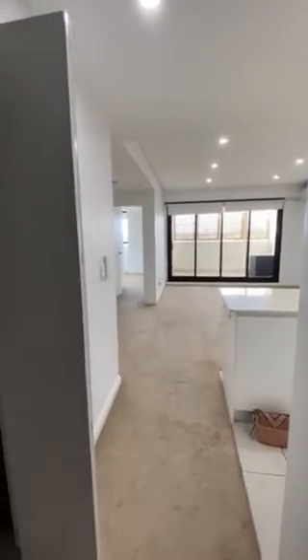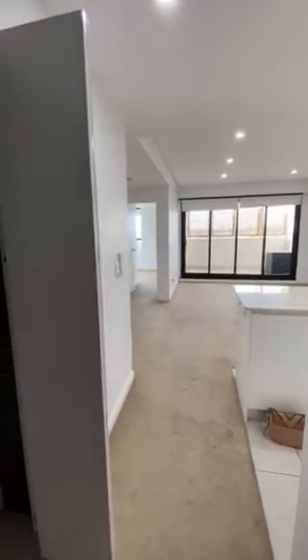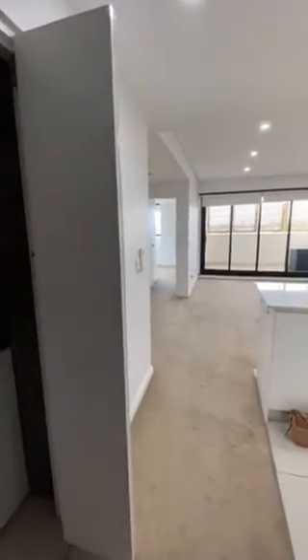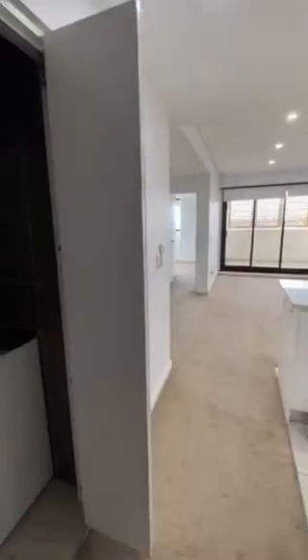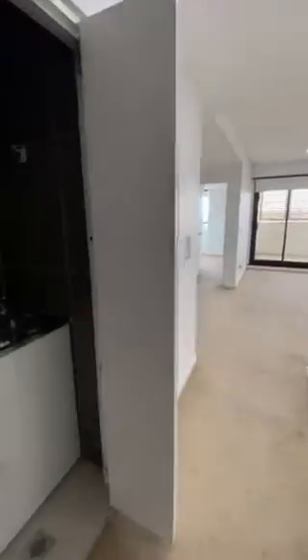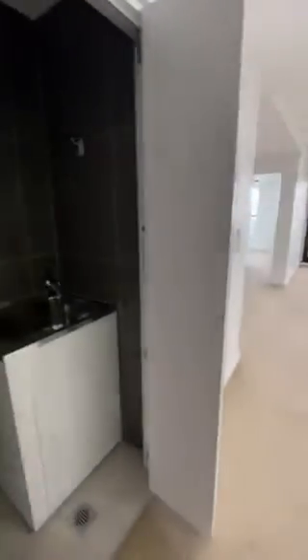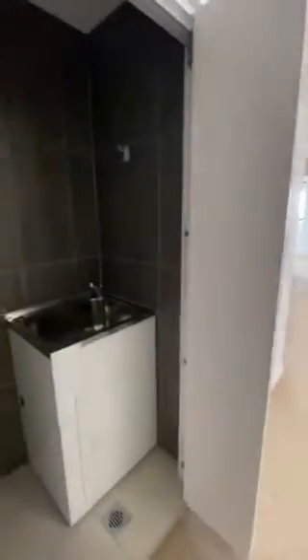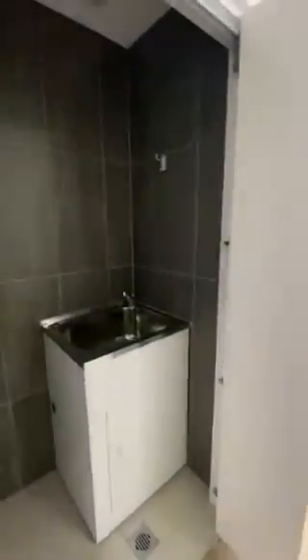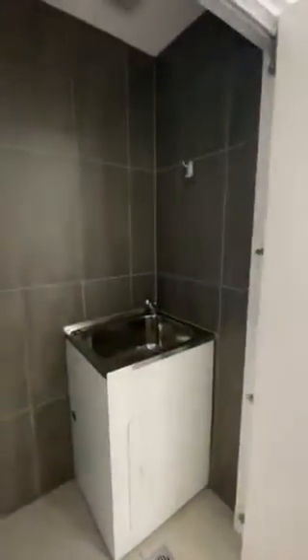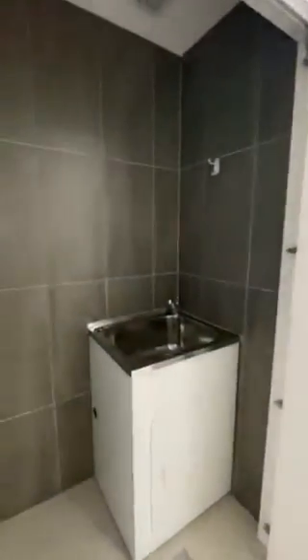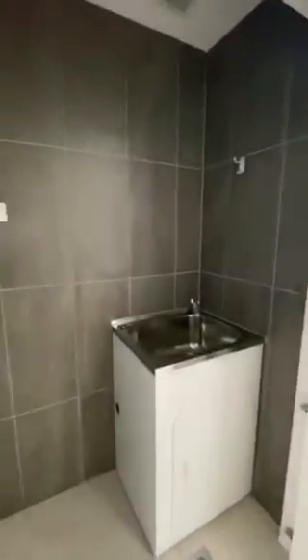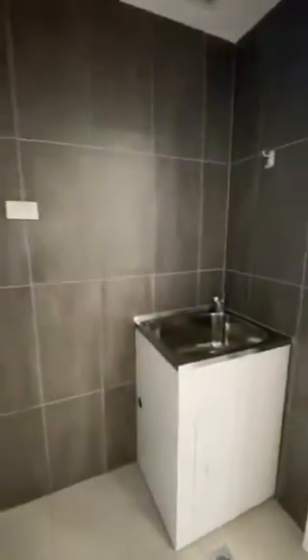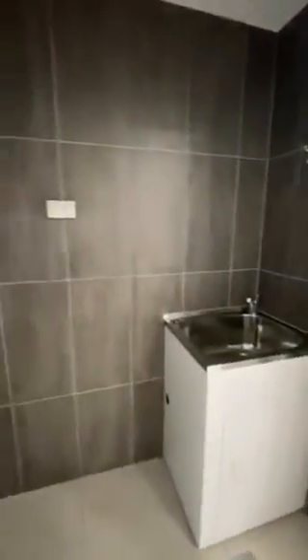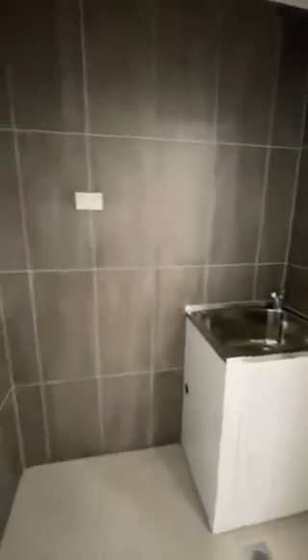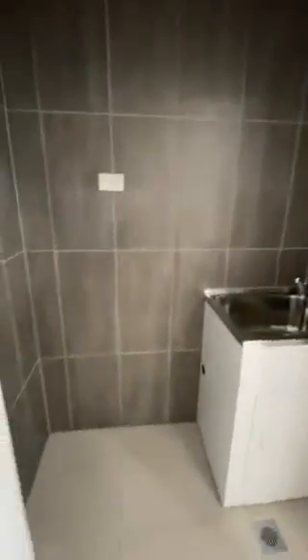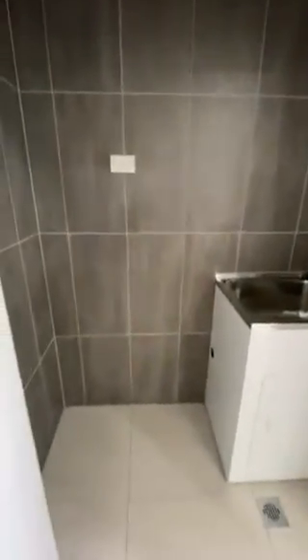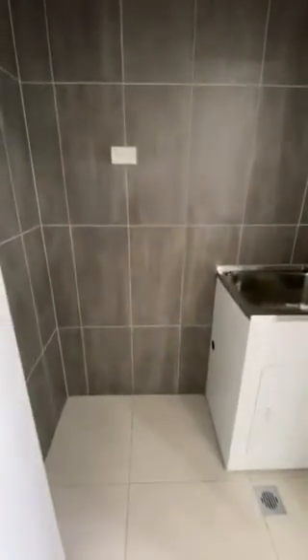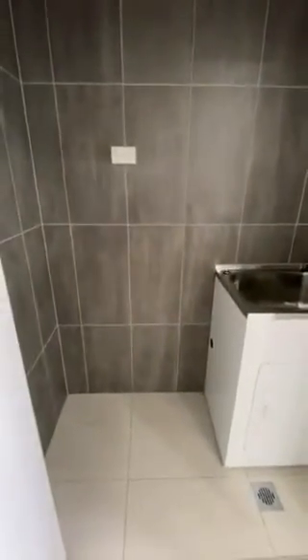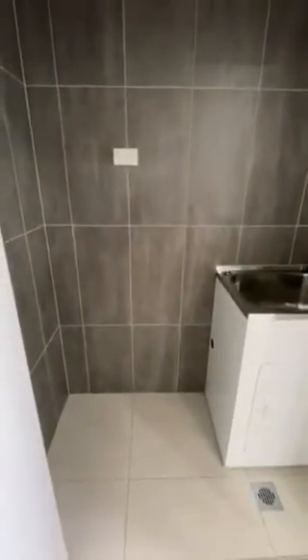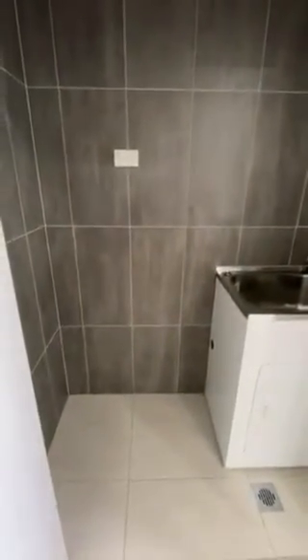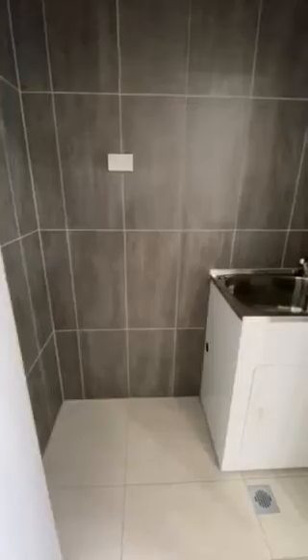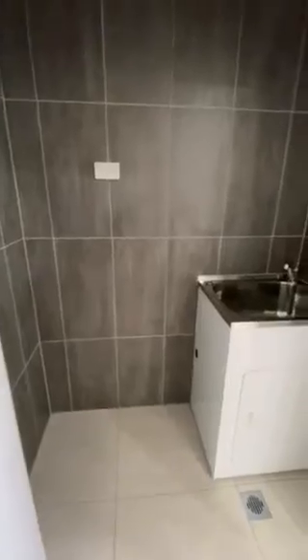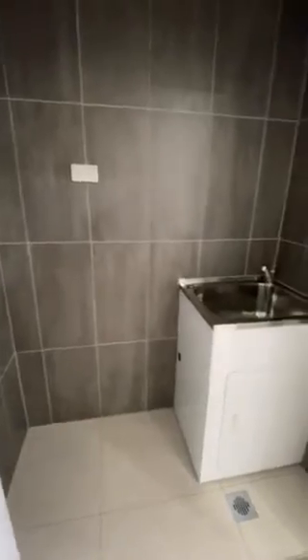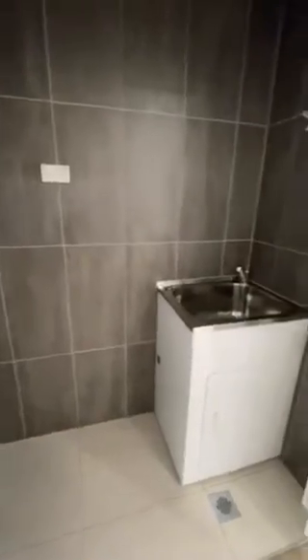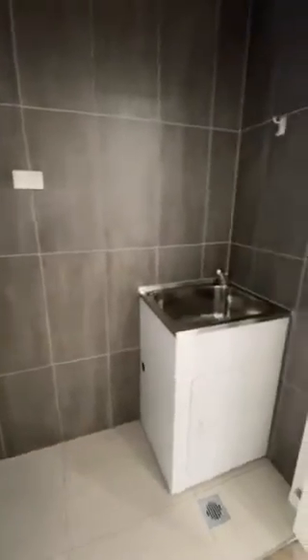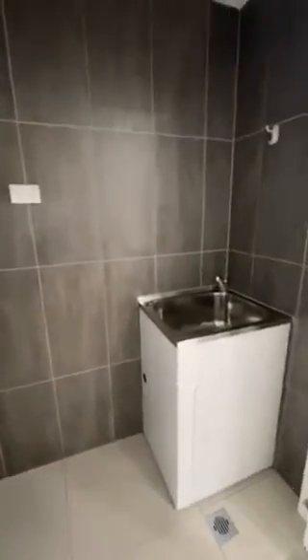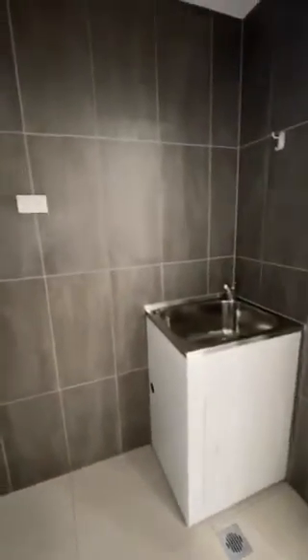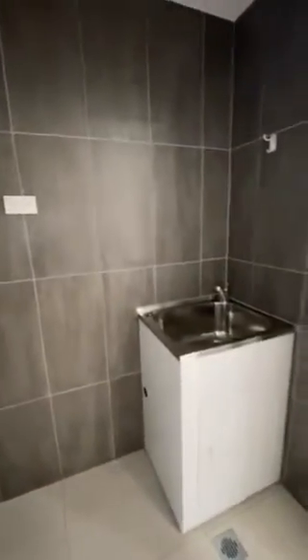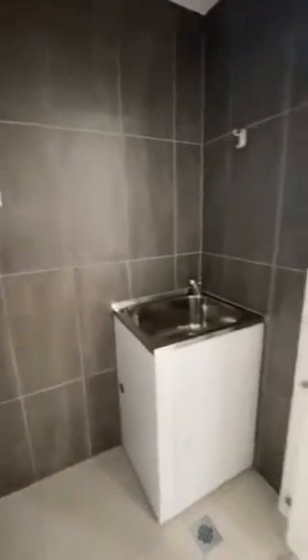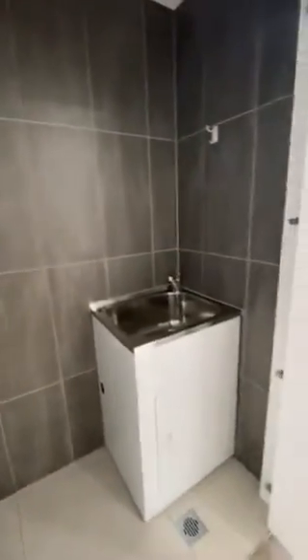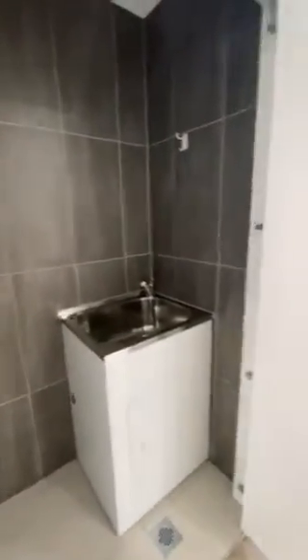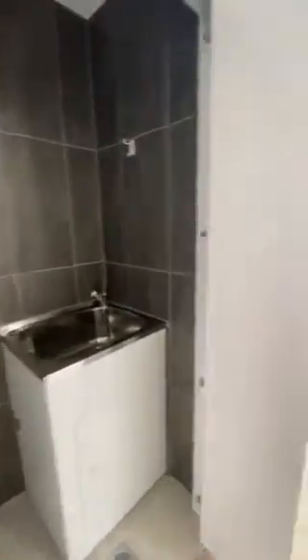Upon entry you have a European style laundry, plenty of space for your washing machine, neatly hidden behind bi-fold doors.